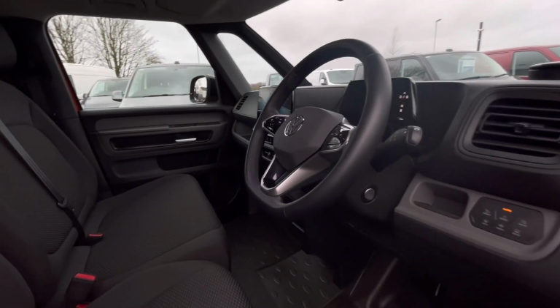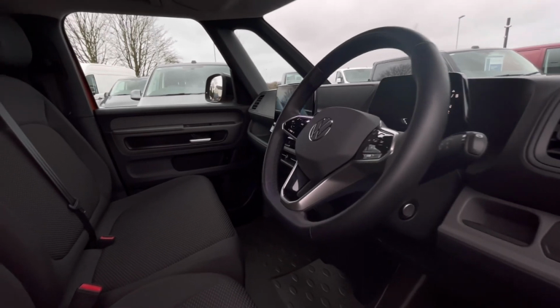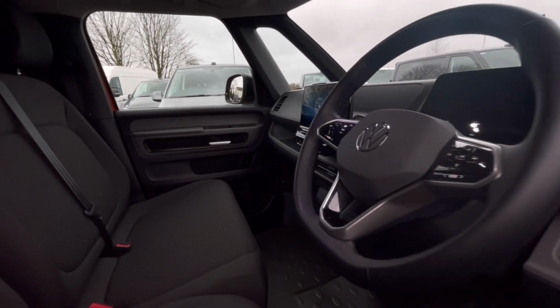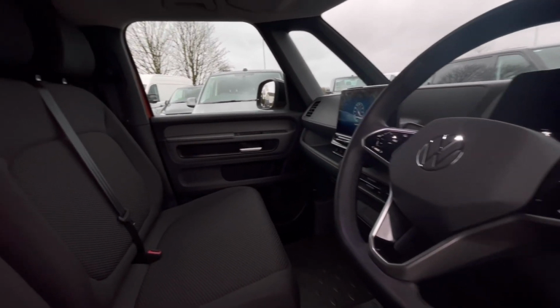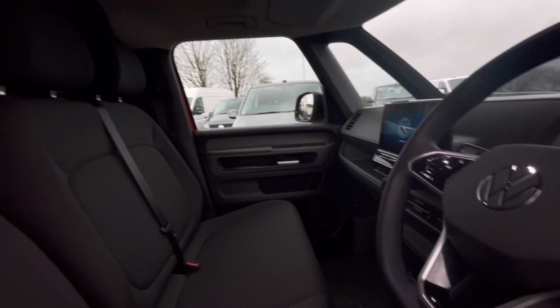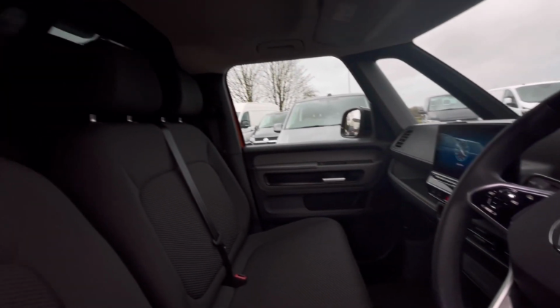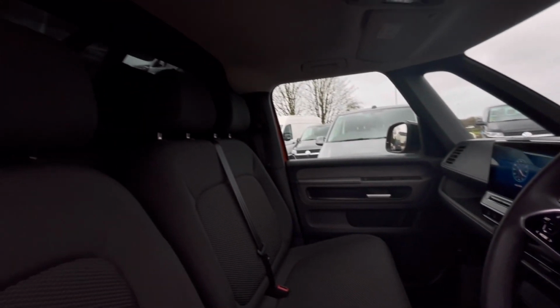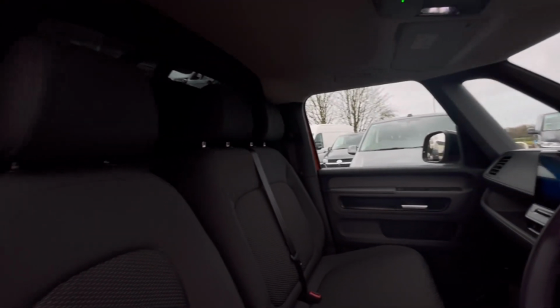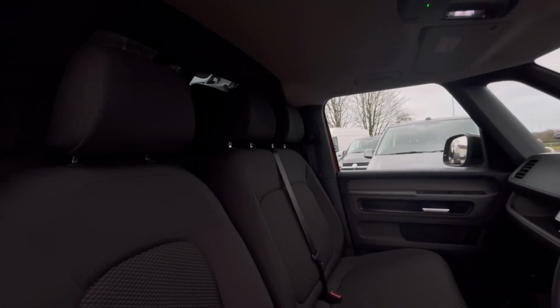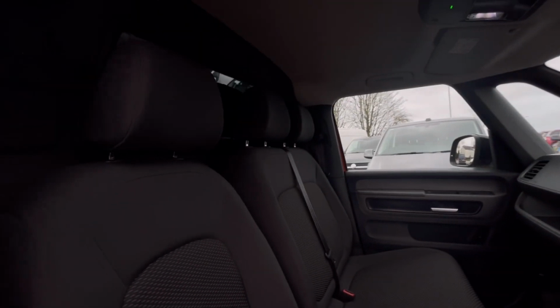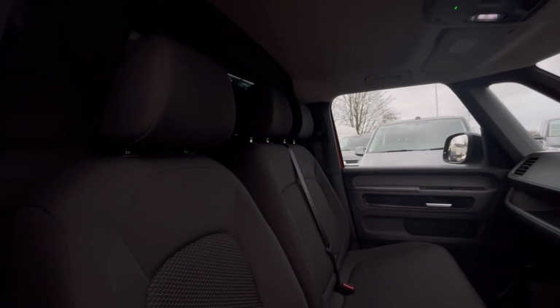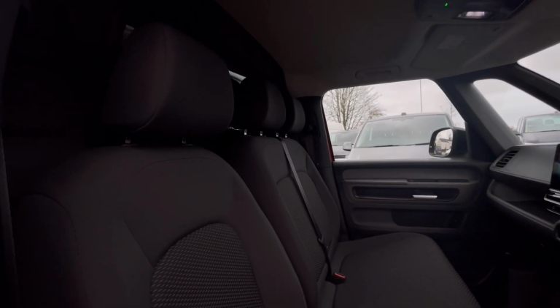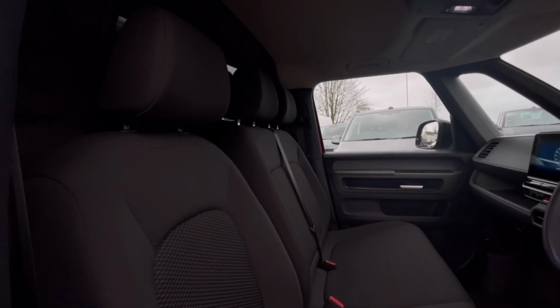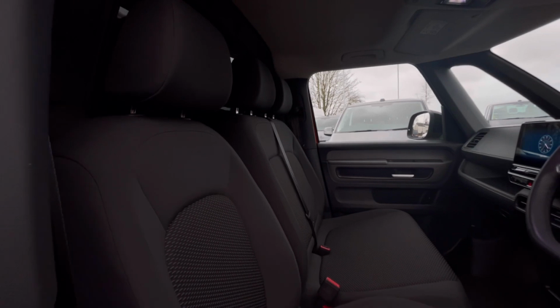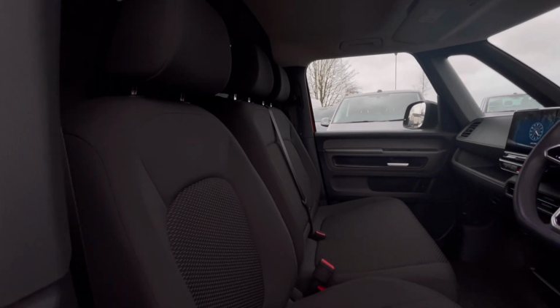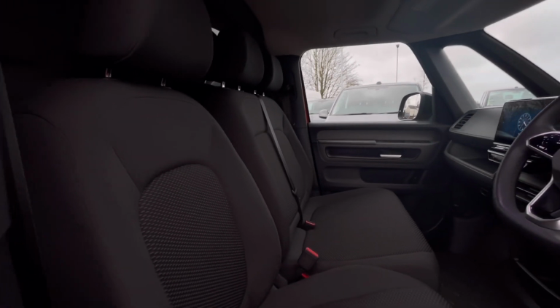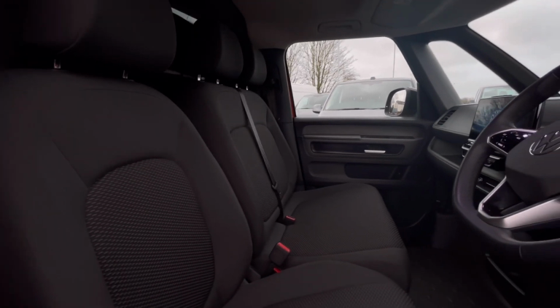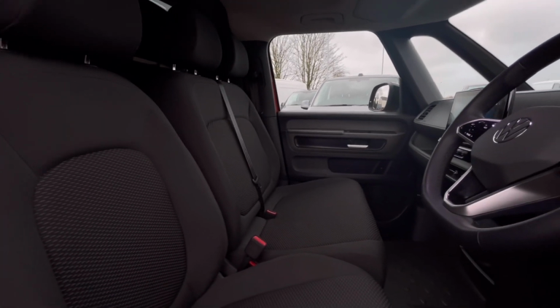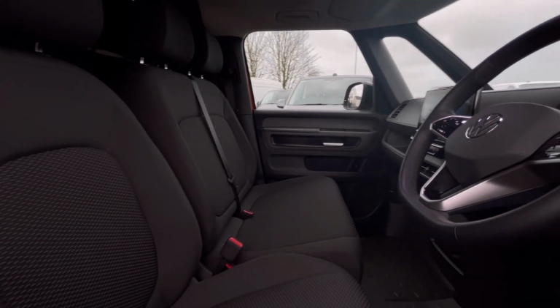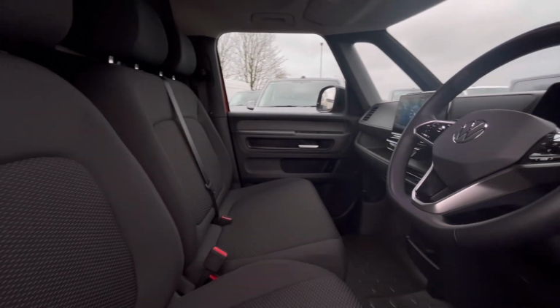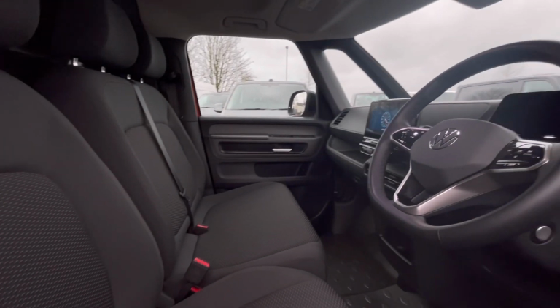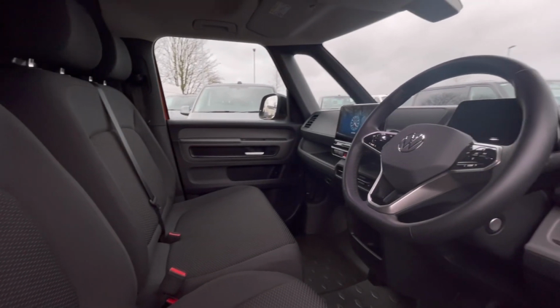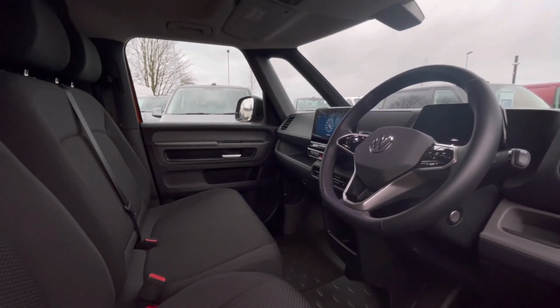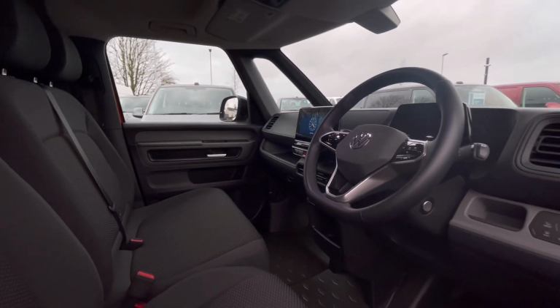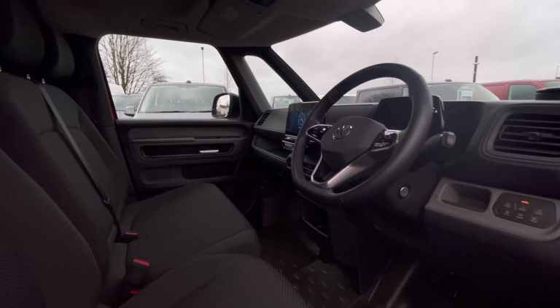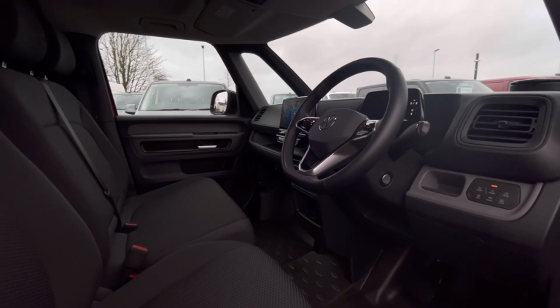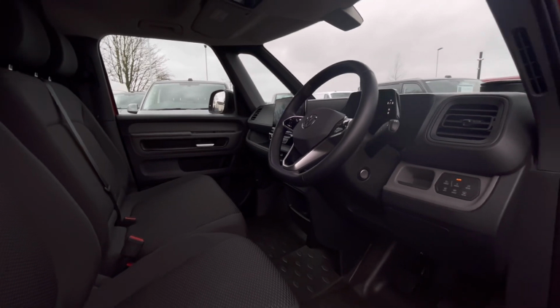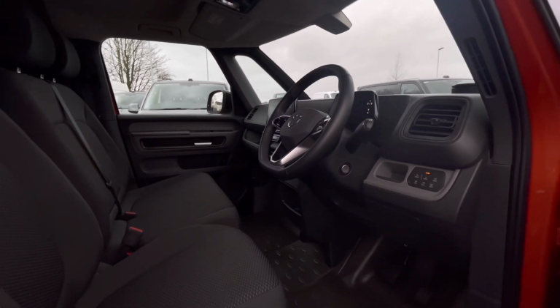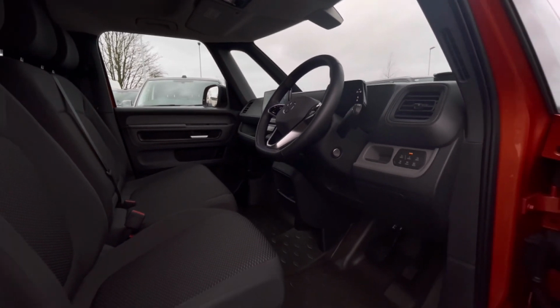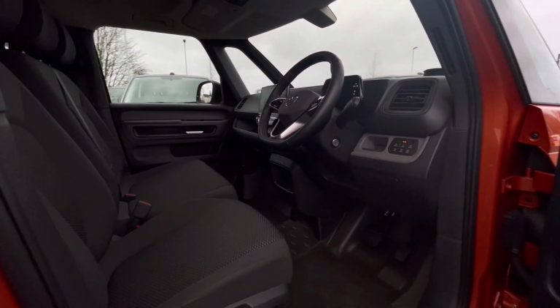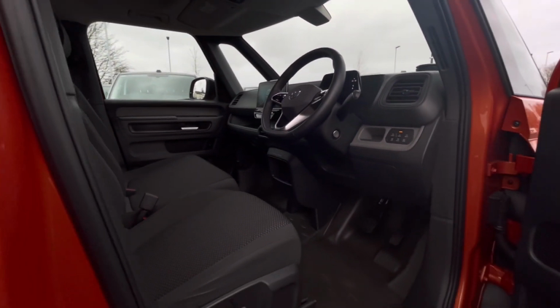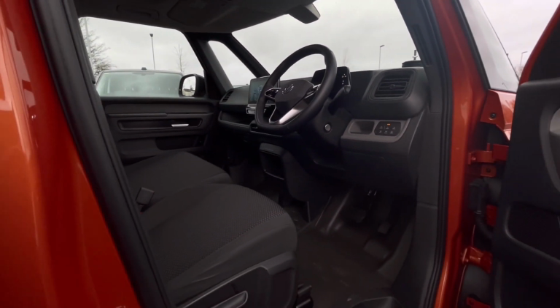As we access the front of the van, we have a comfortable interior jam-packed full of fantastic features. You can see more detail of the driver's cockpit with plenty of interesting features that we will touch on.